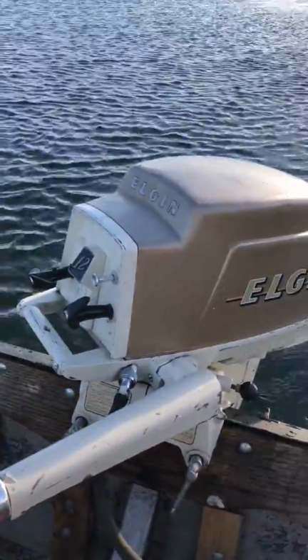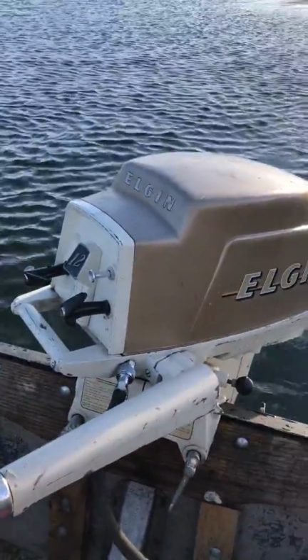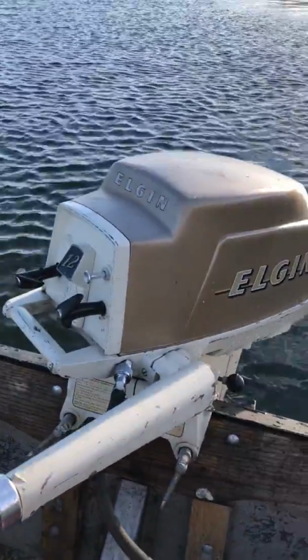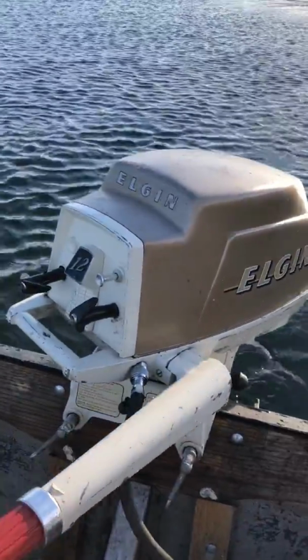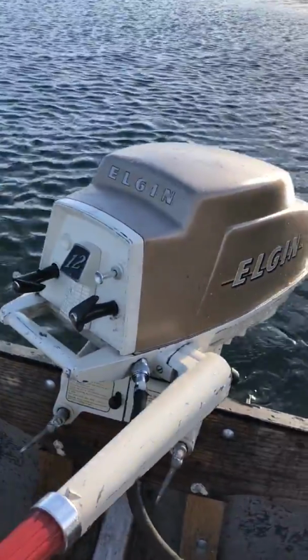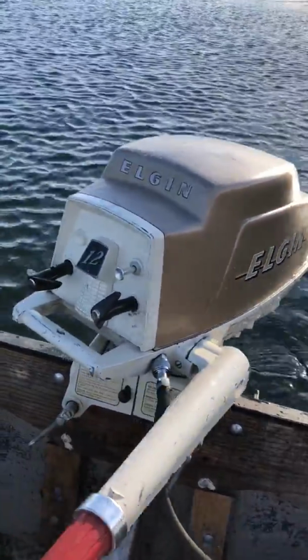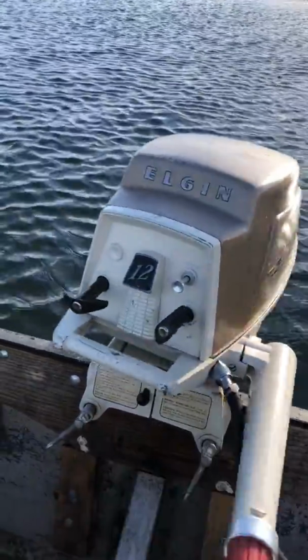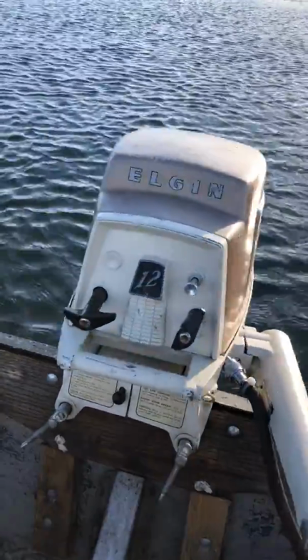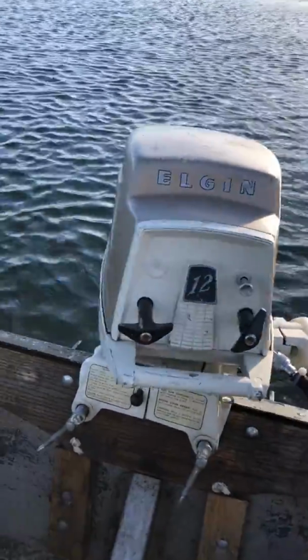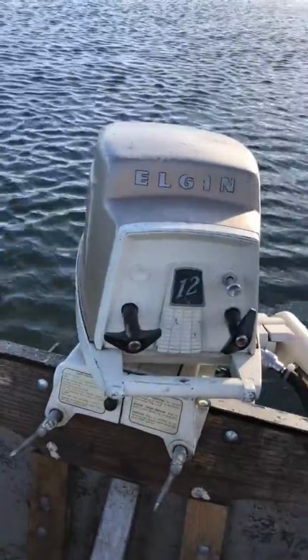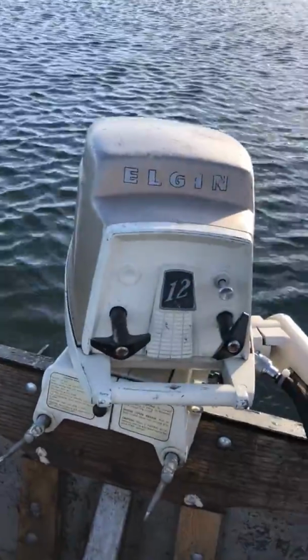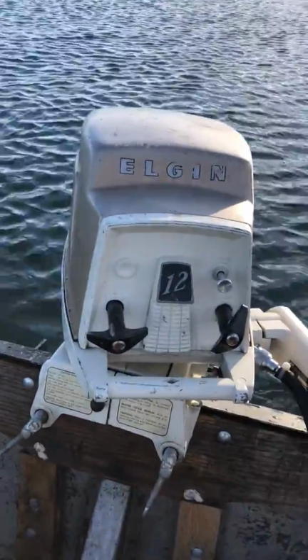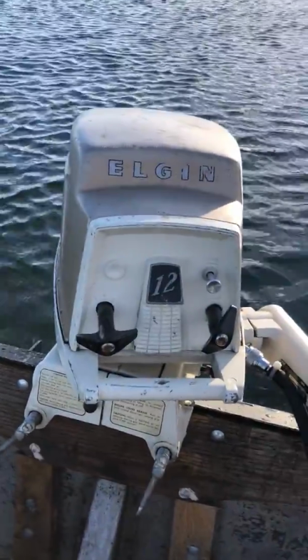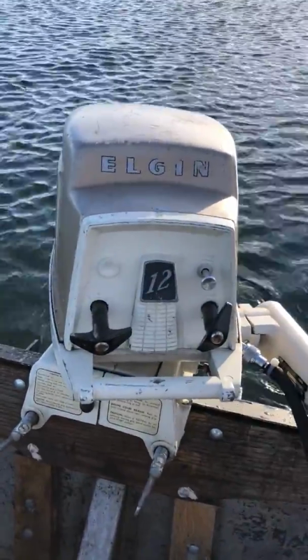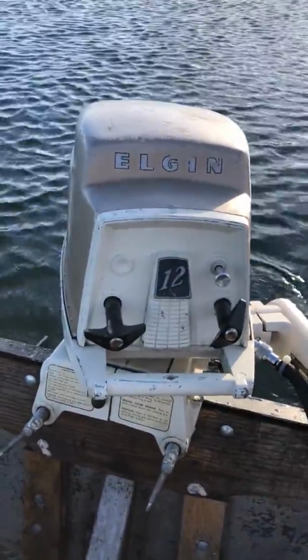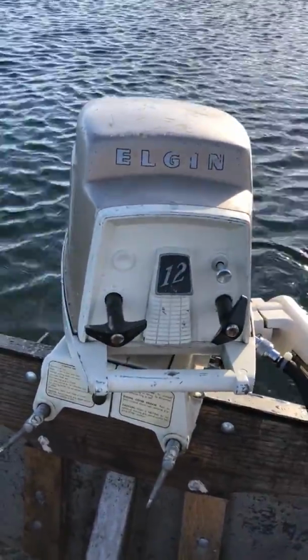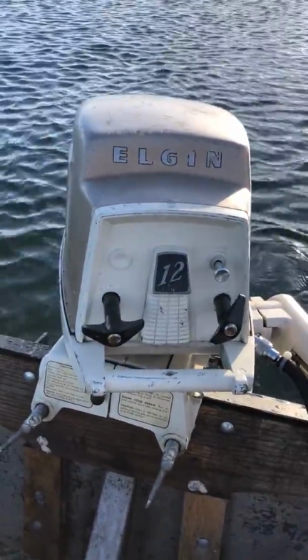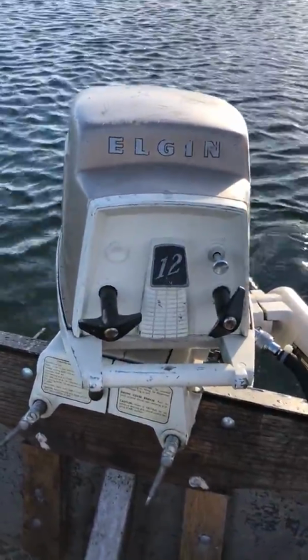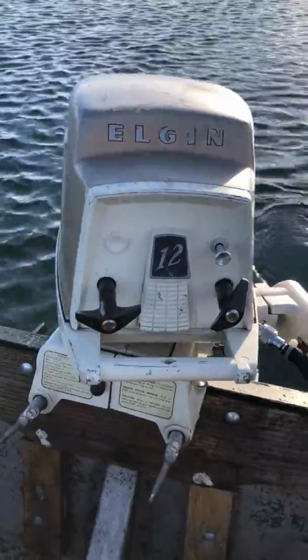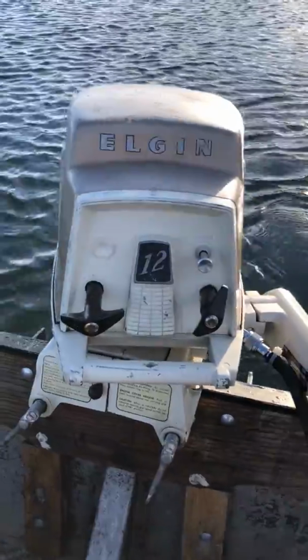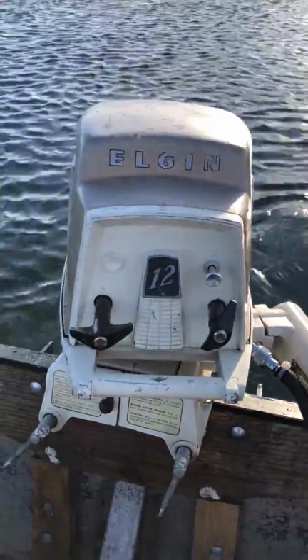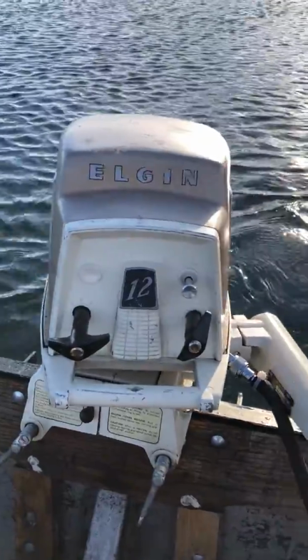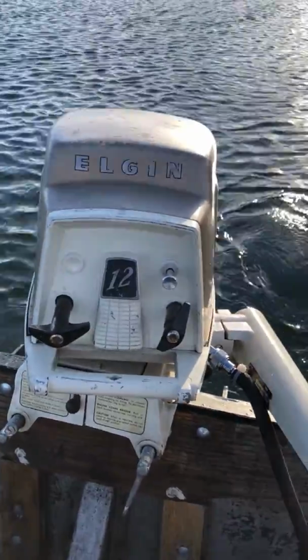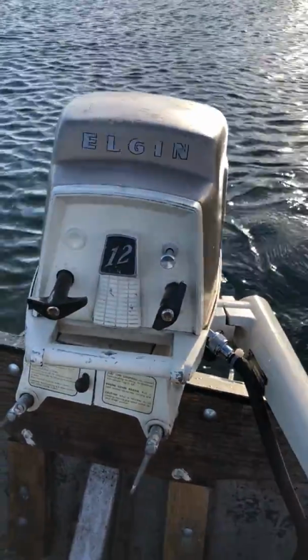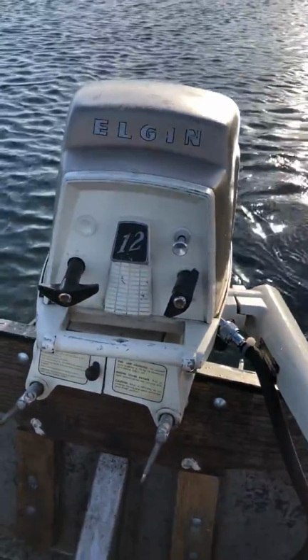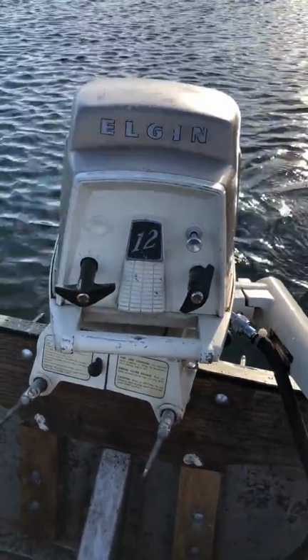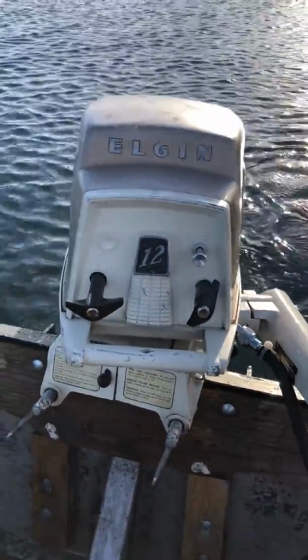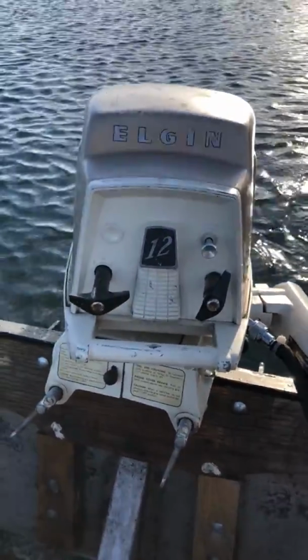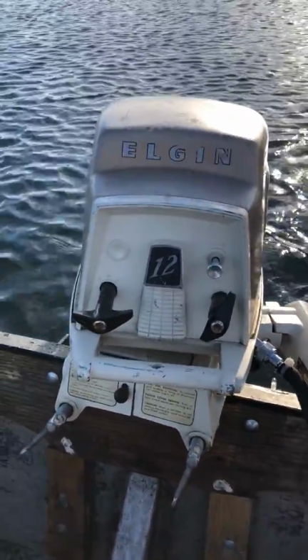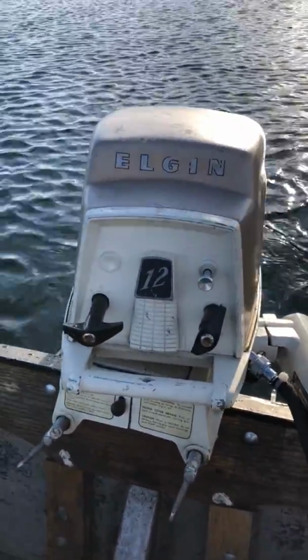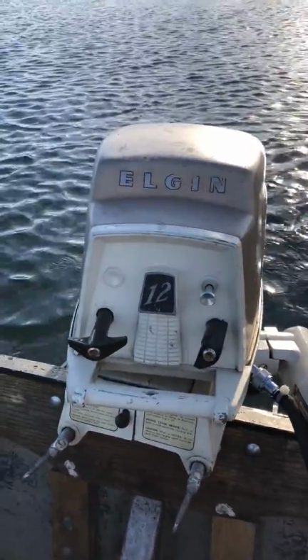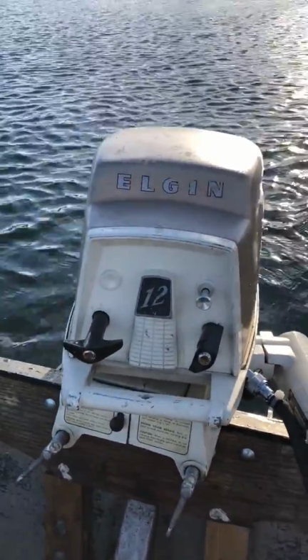We've got out here our 1958 Elgin 12 Horse. I don't really know much about these, but picked it up at one of our AOMCI meets. I'm told it's a '58.